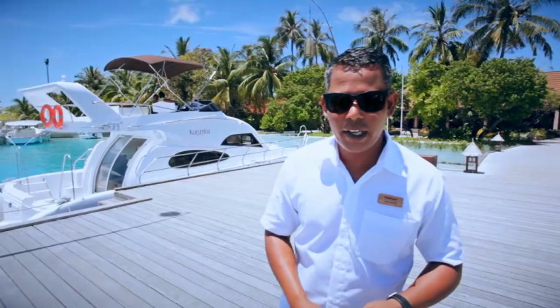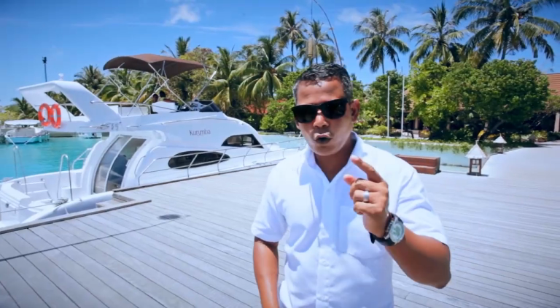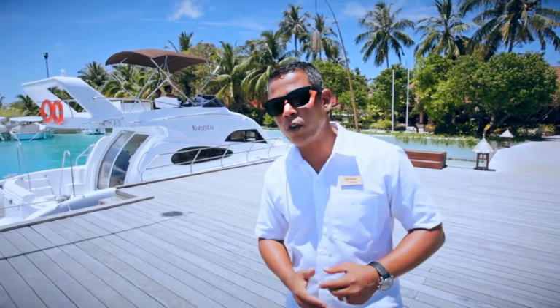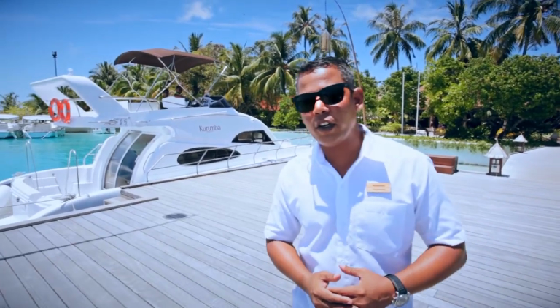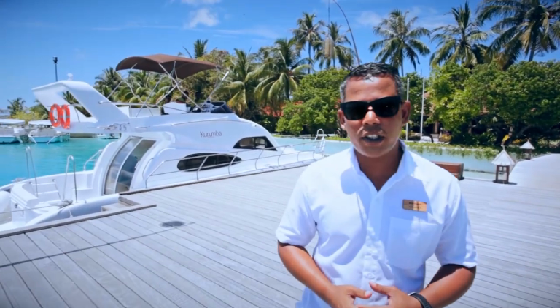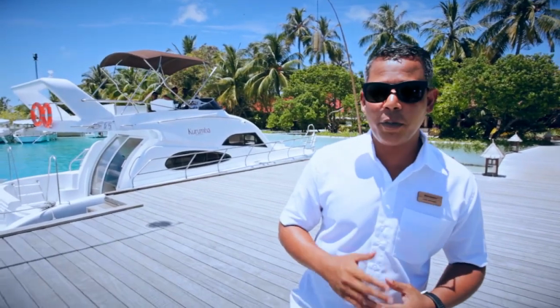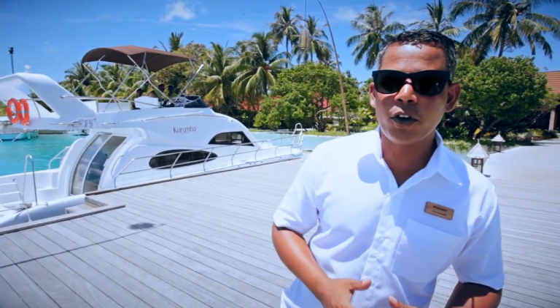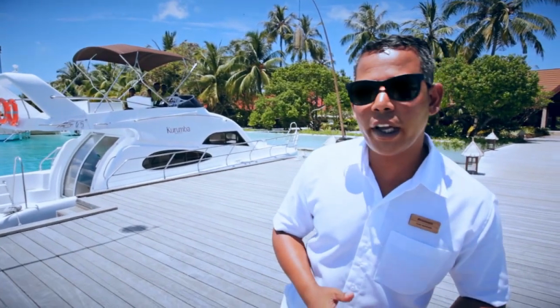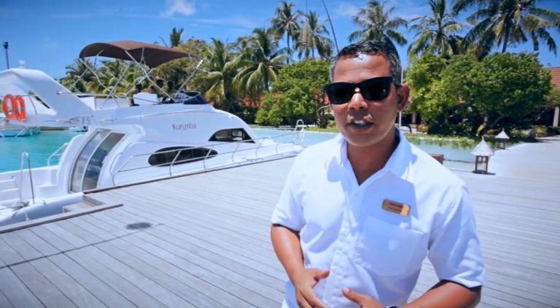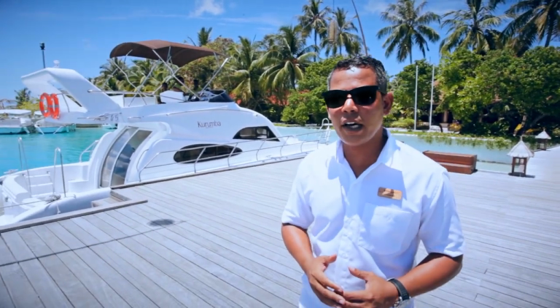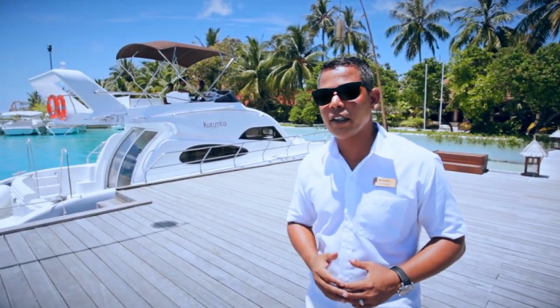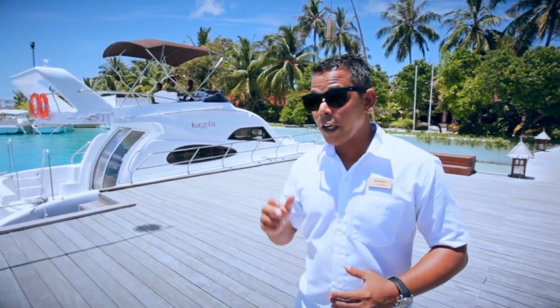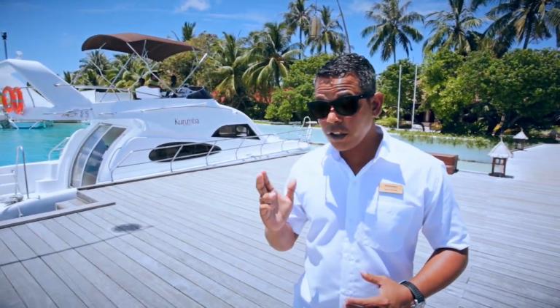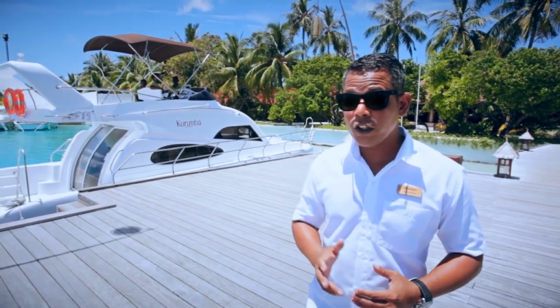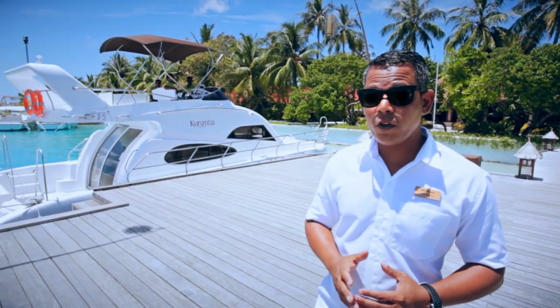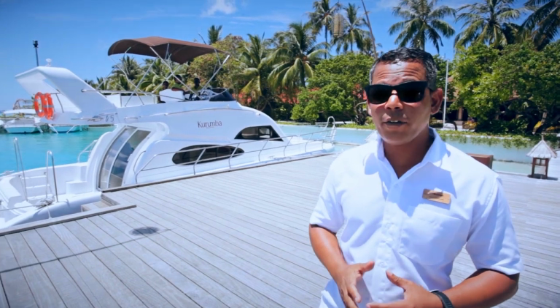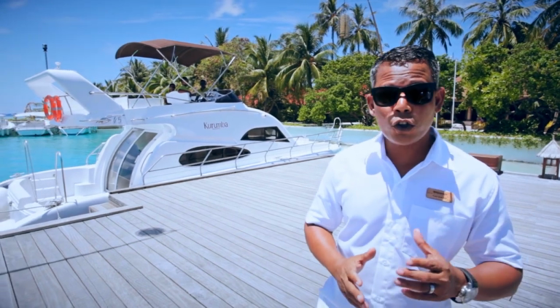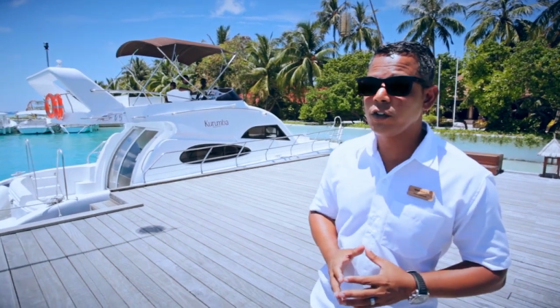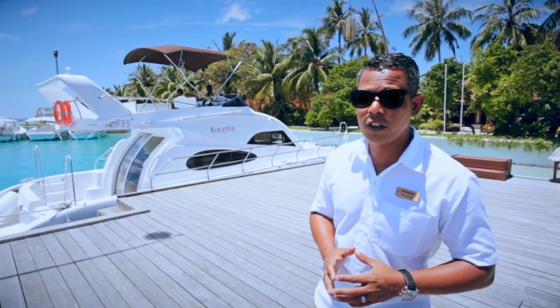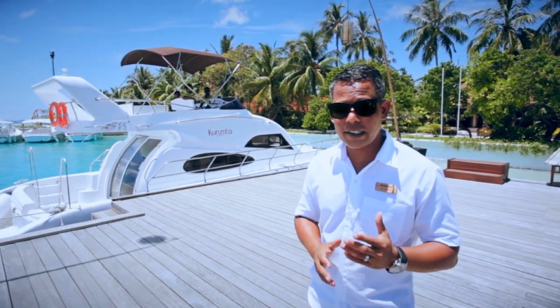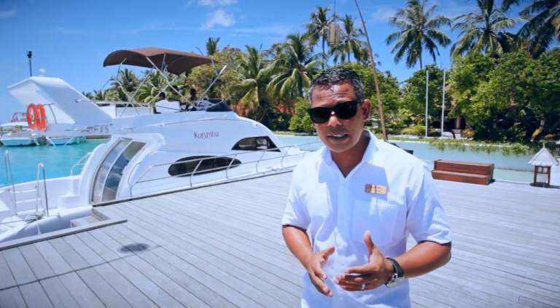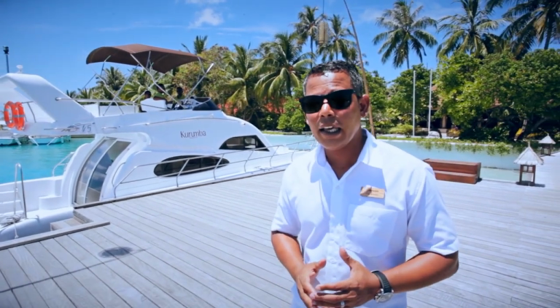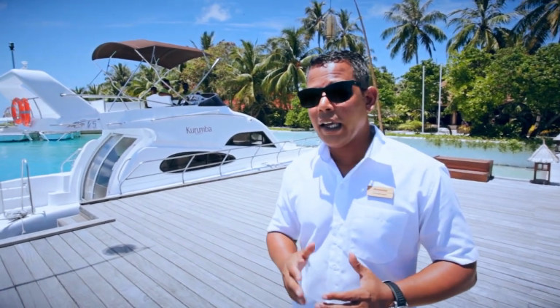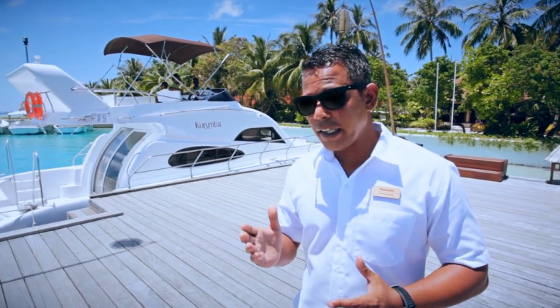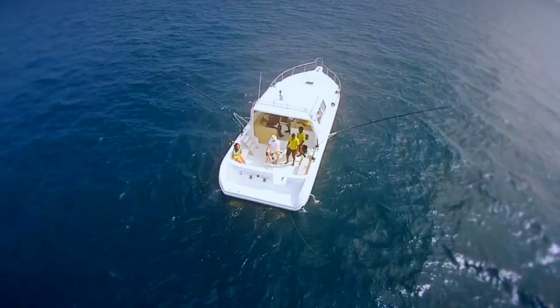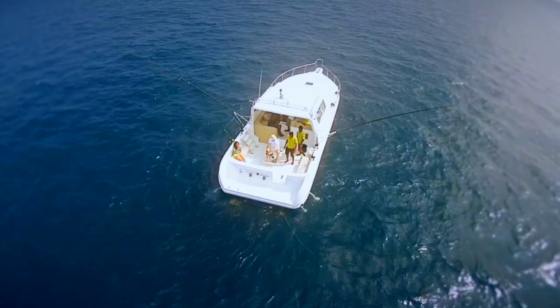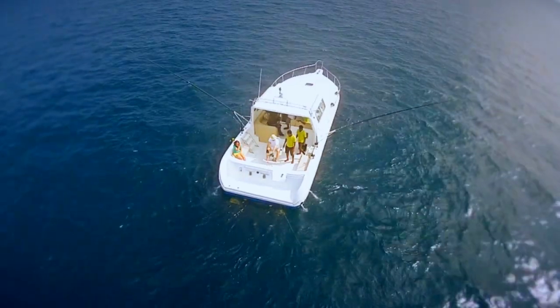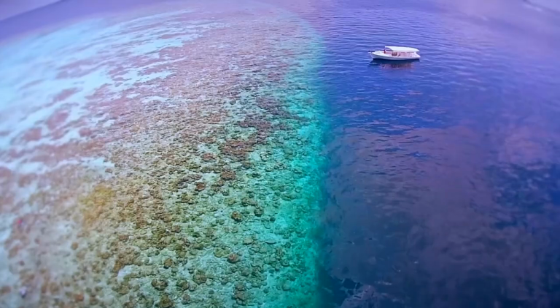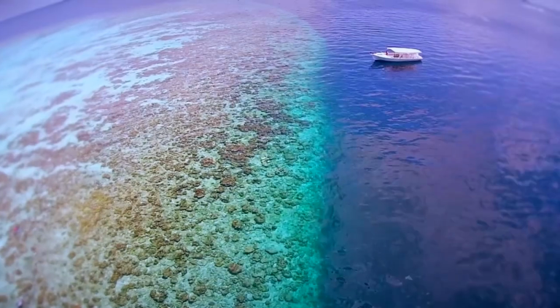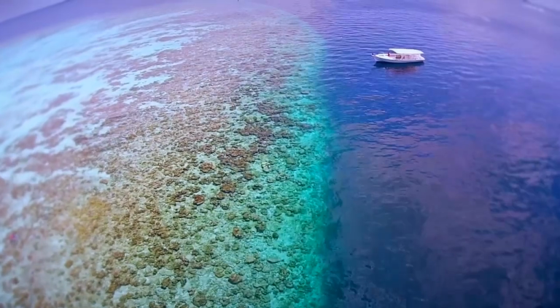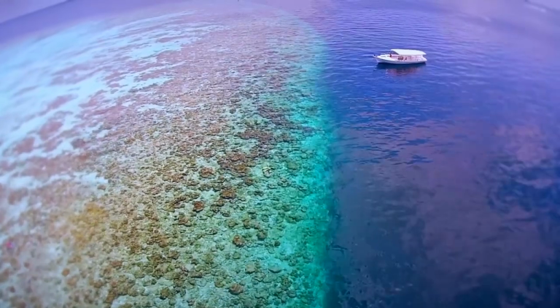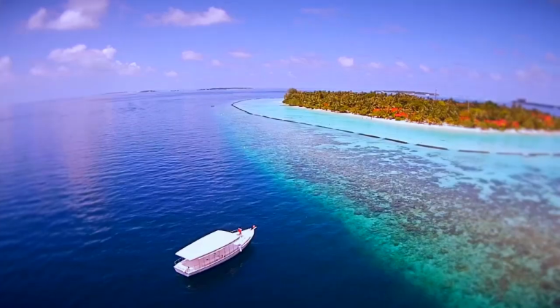In Kunuba Maldives, we are using bigger boats for the arrivals and departures. We also have traditional dhonis, which we use for excursions such as fishing, diving, and other trips as well.